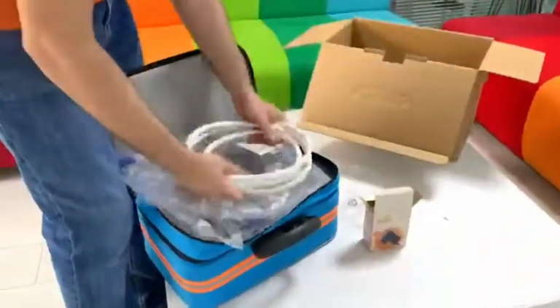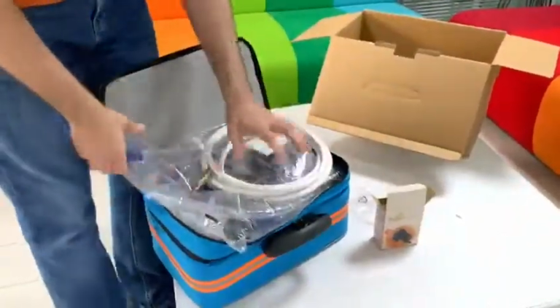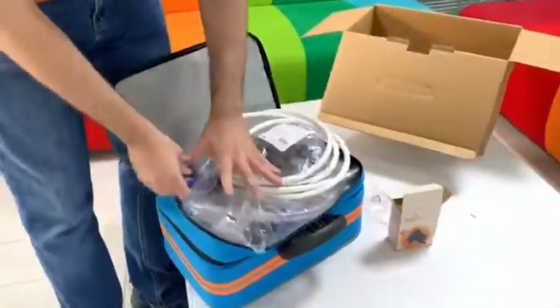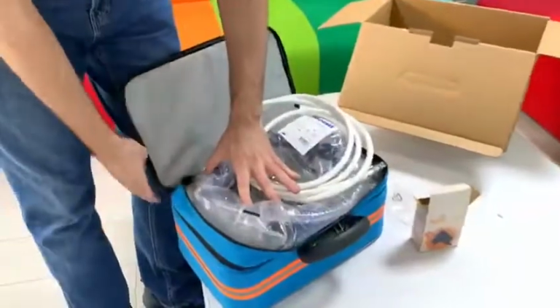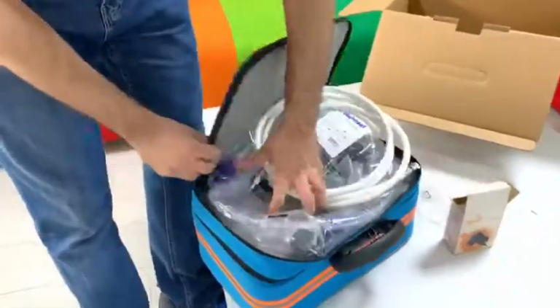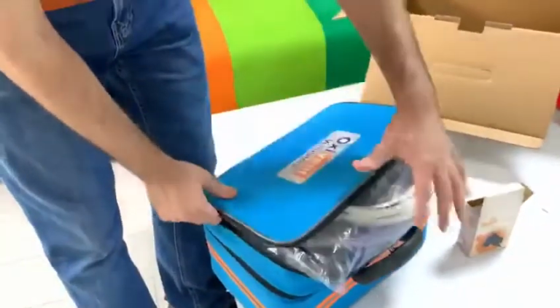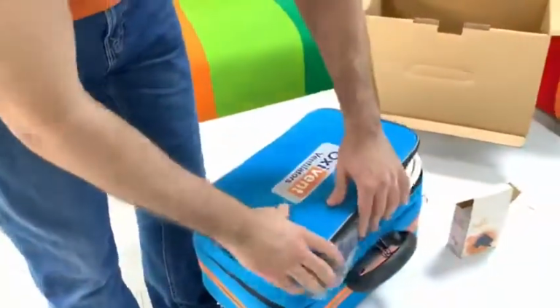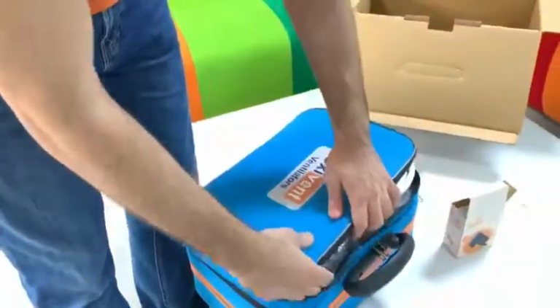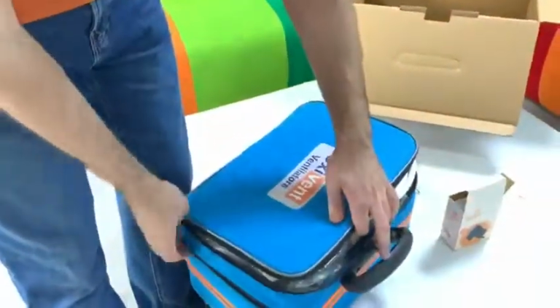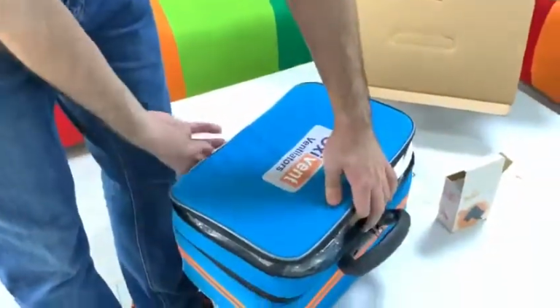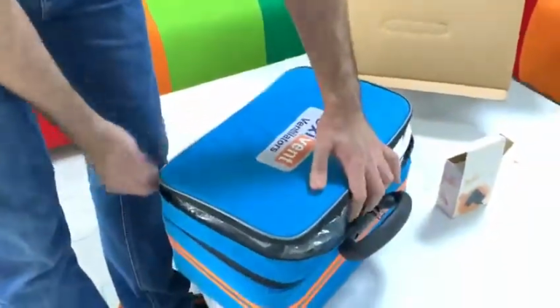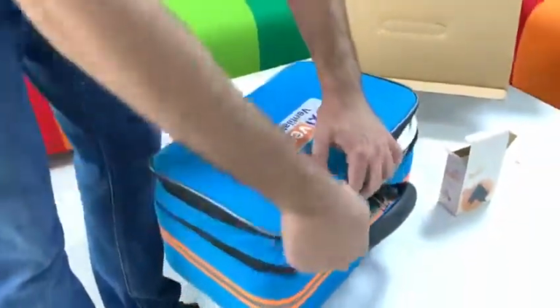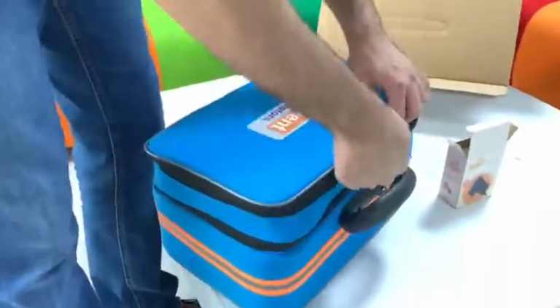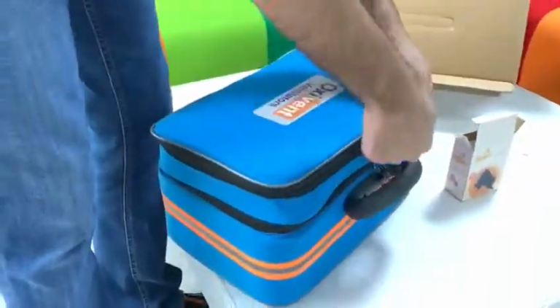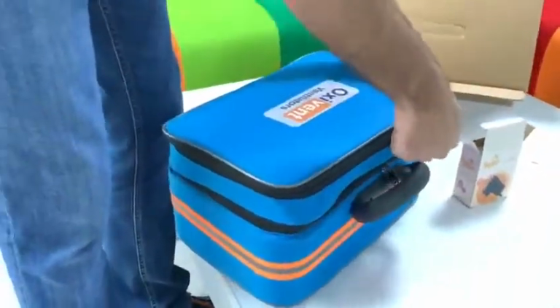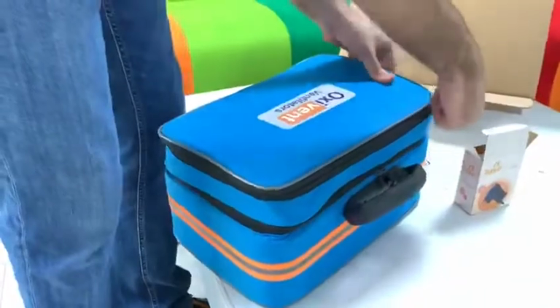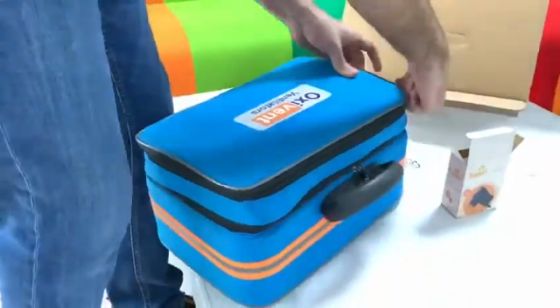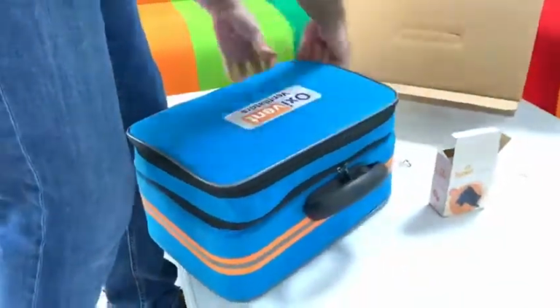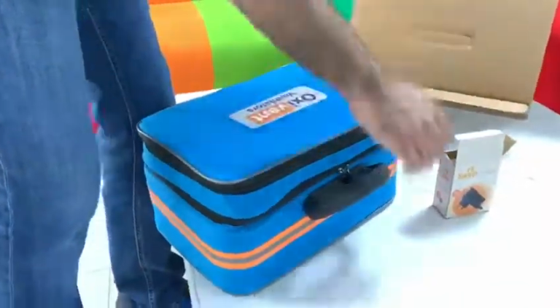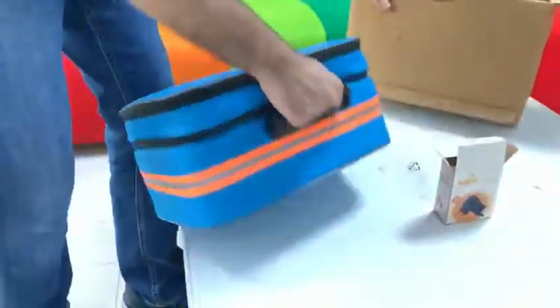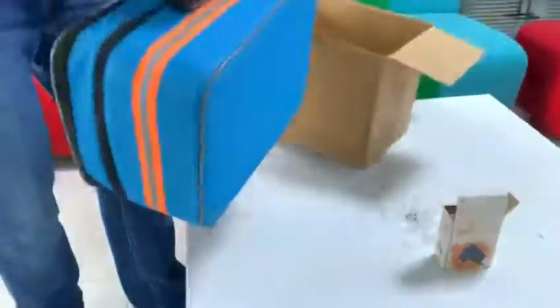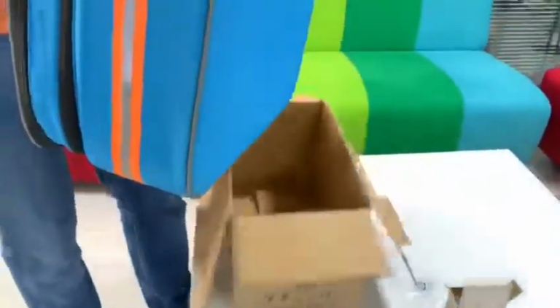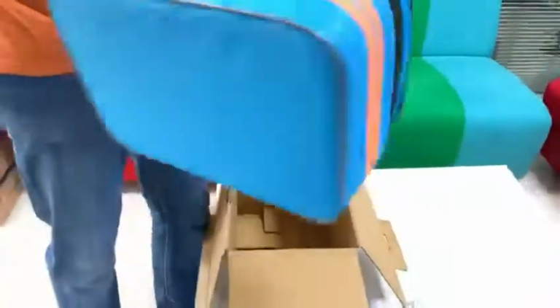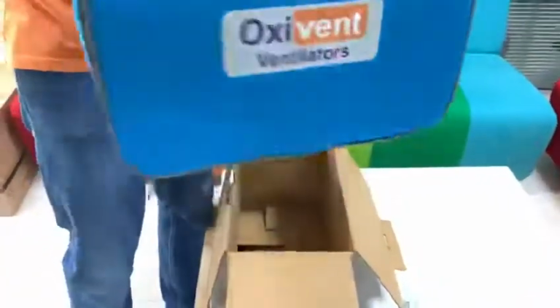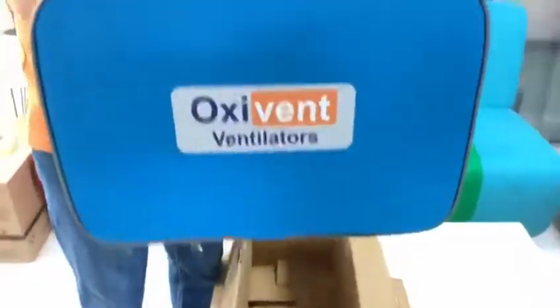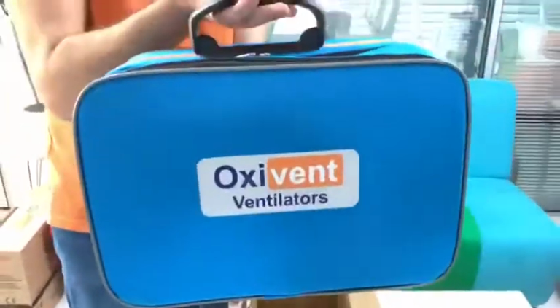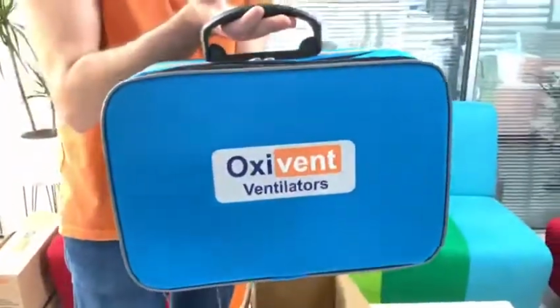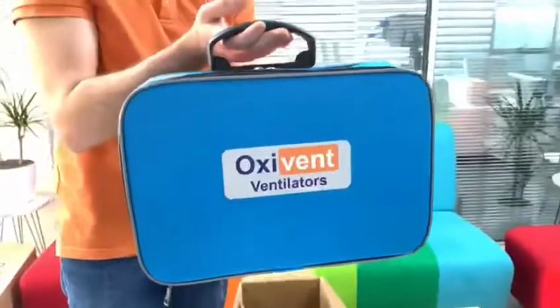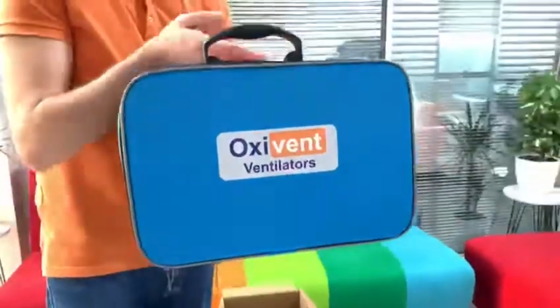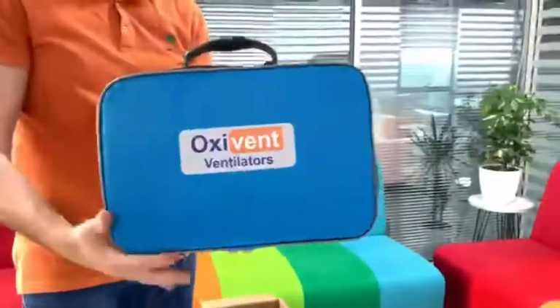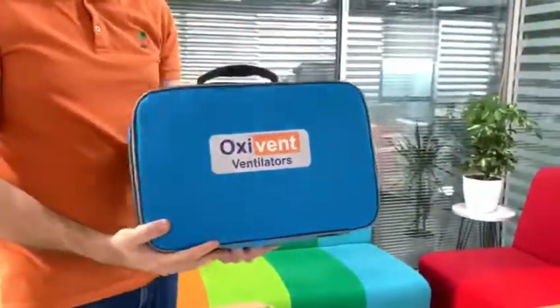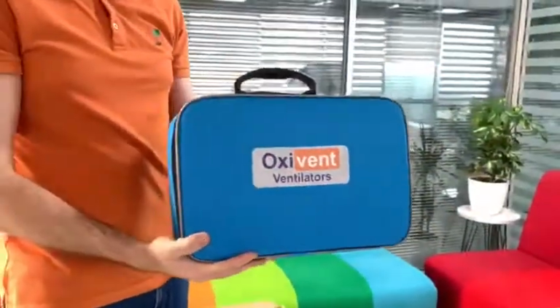Like this — it's so transportable. Thank you for watching.